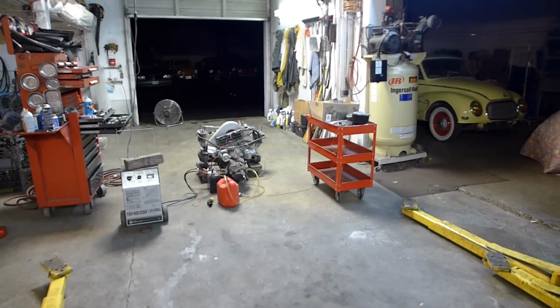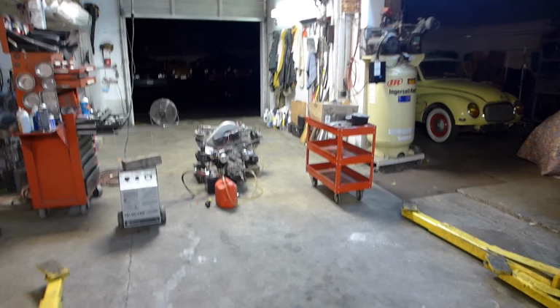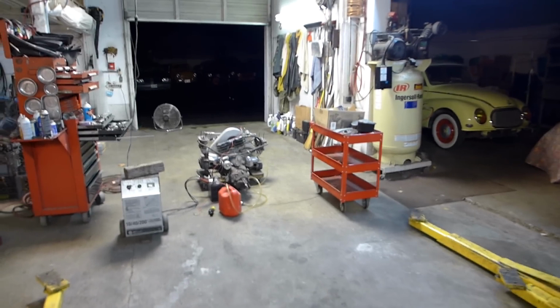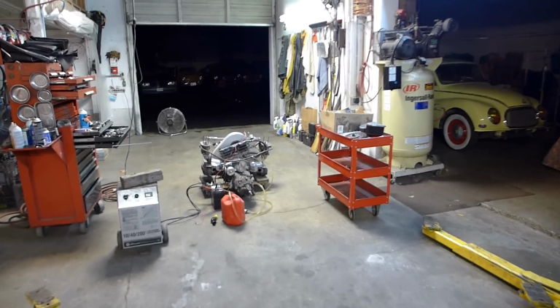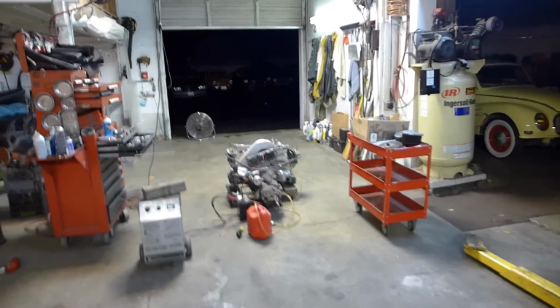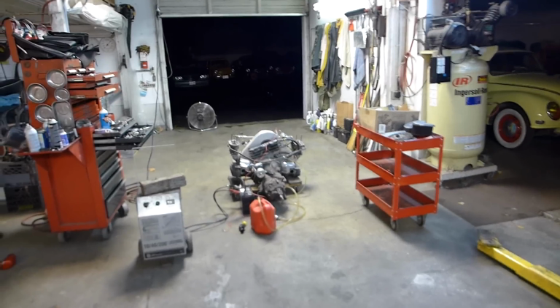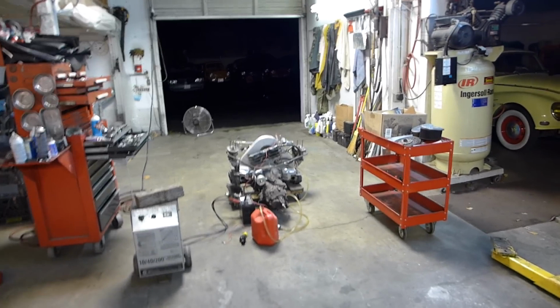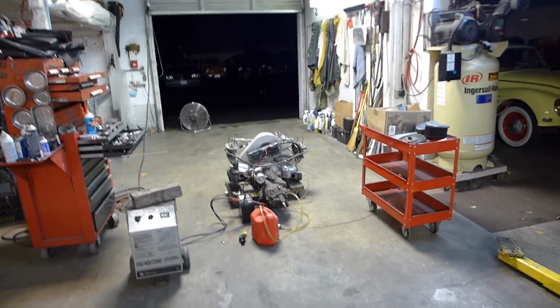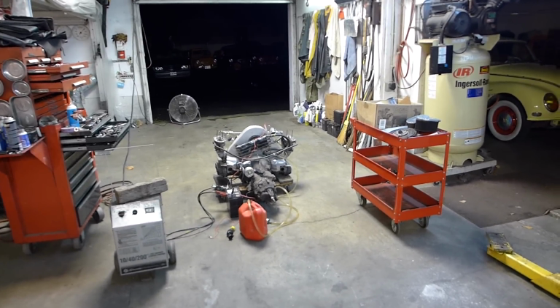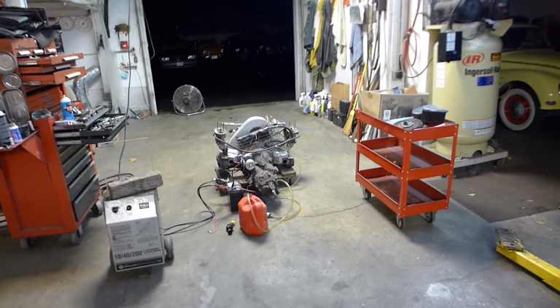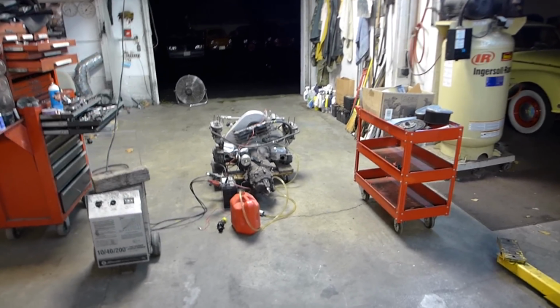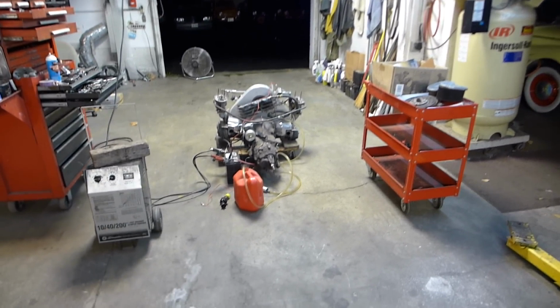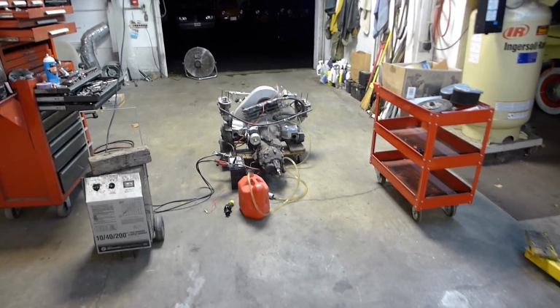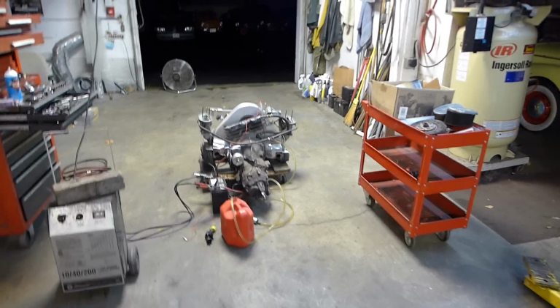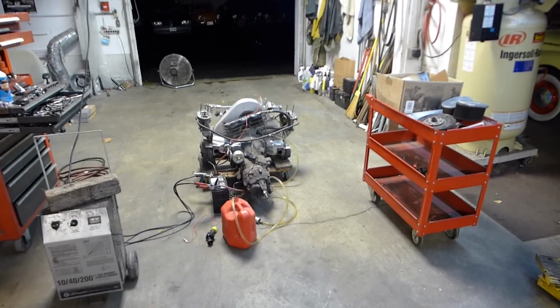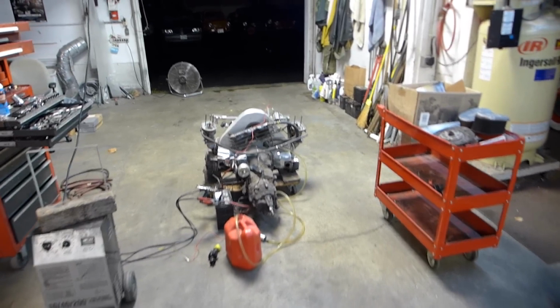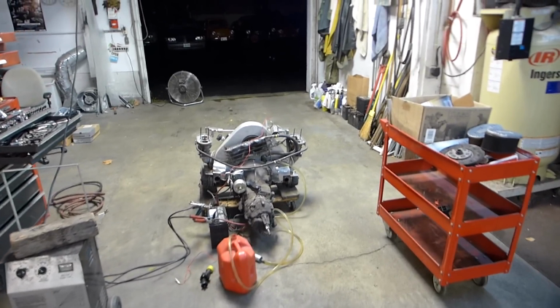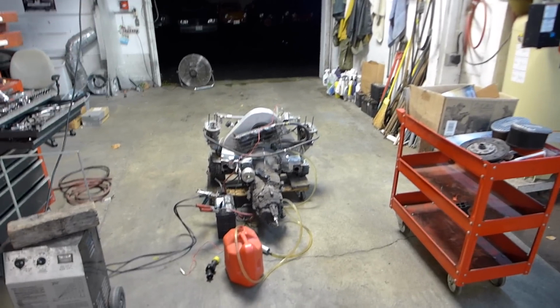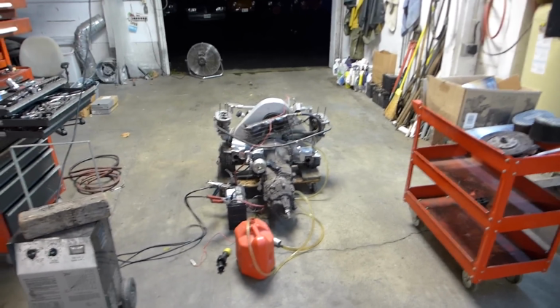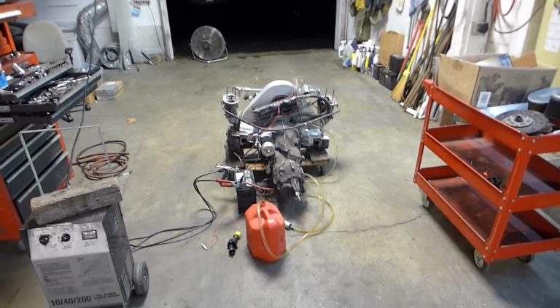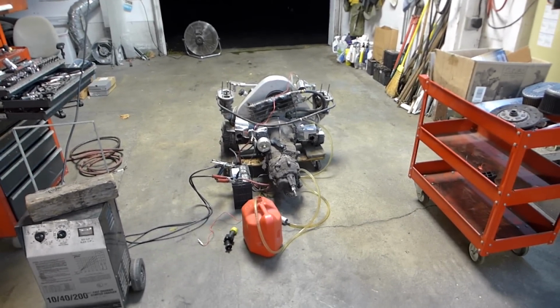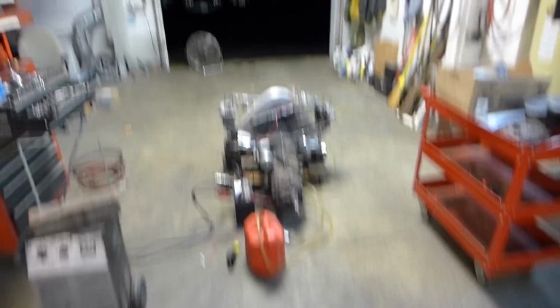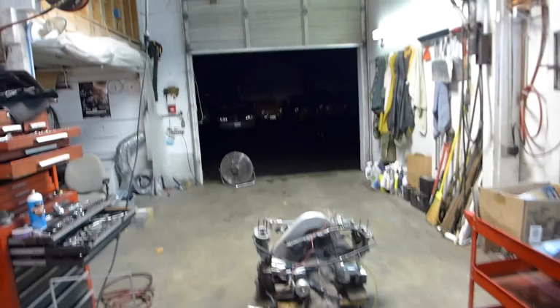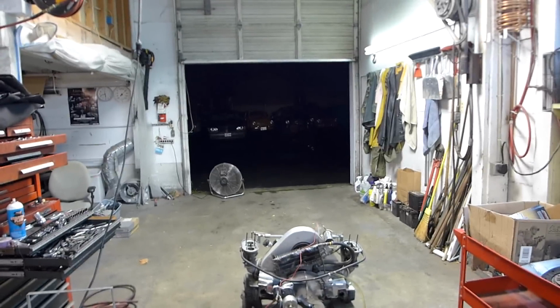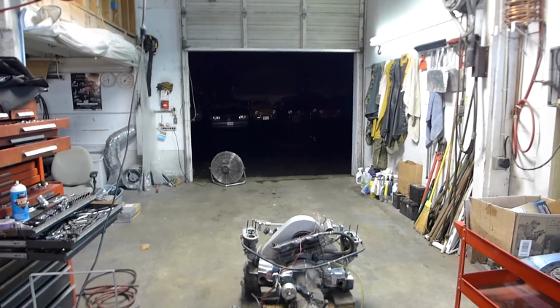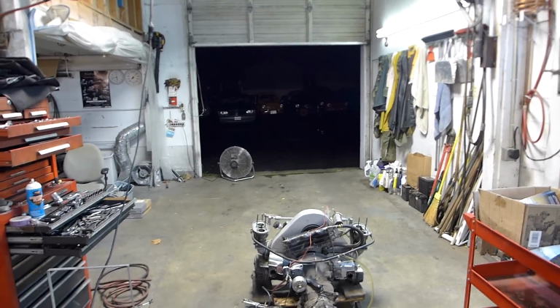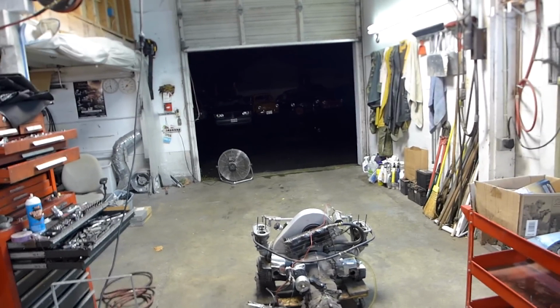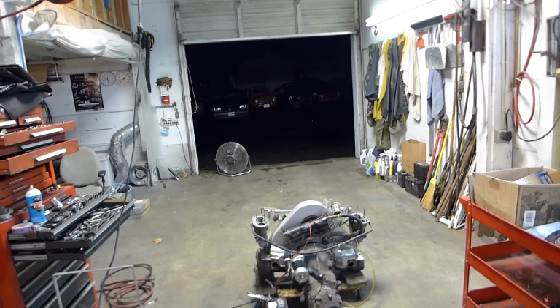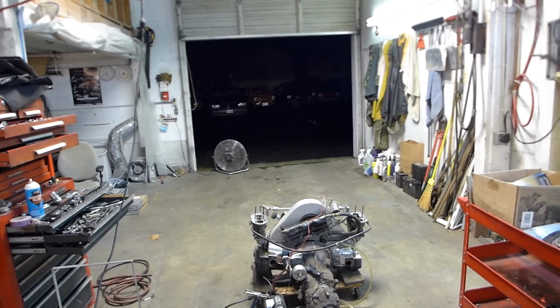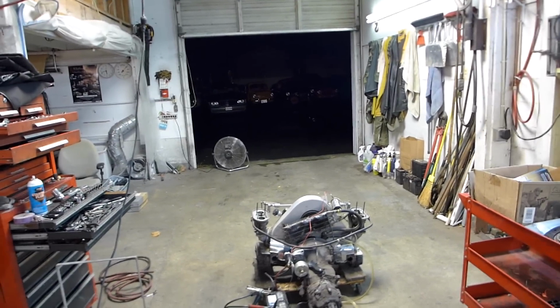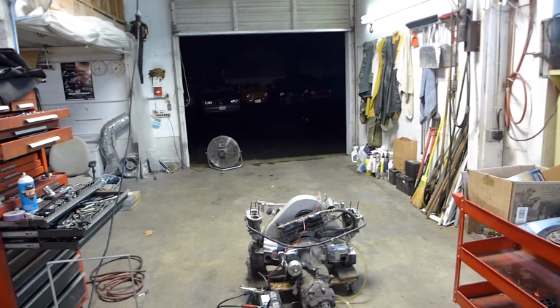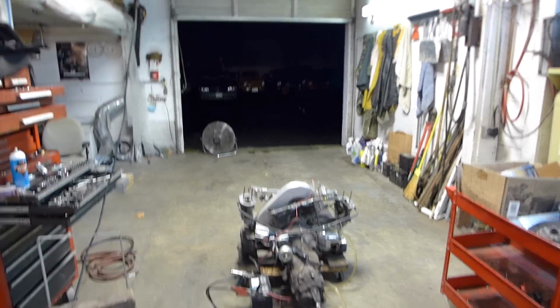All right, so it's been a while. We're in the shop. It's late at night, everyone's gone home. The phone stopped ringing. It's my favorite time of day — you can see it's pitch black out there and it's raining and cold. The winter is here.